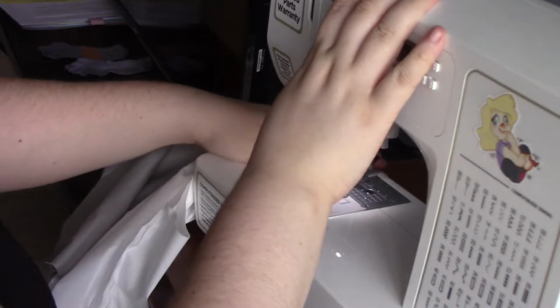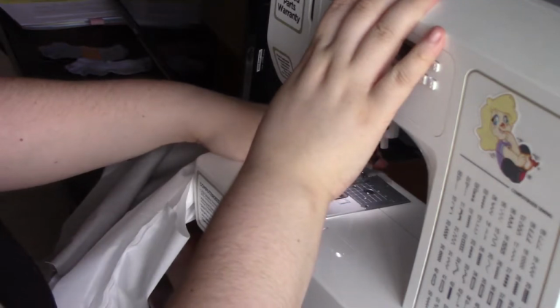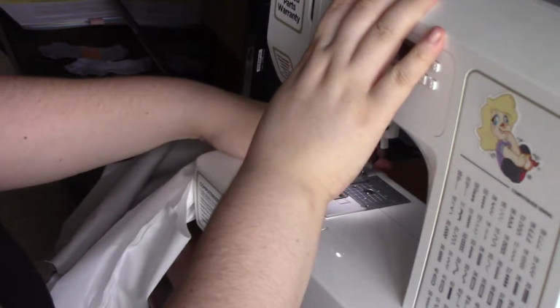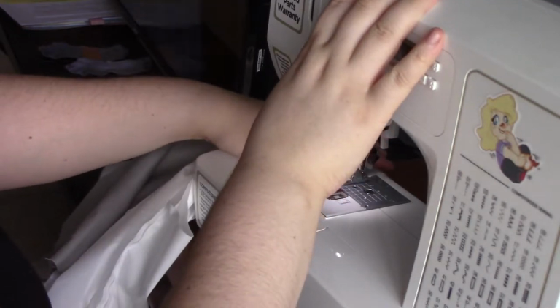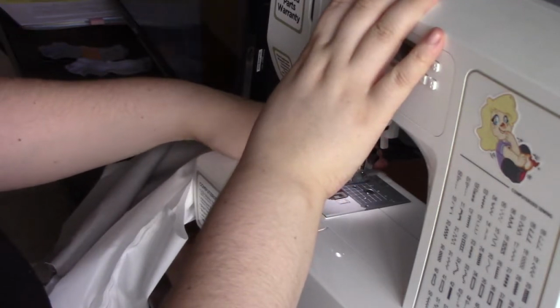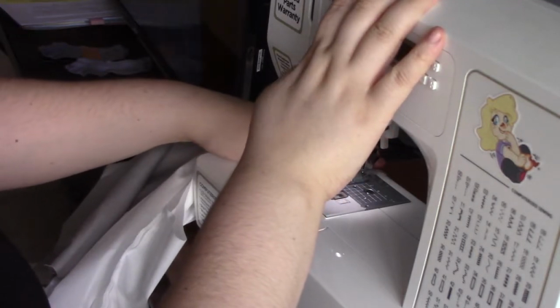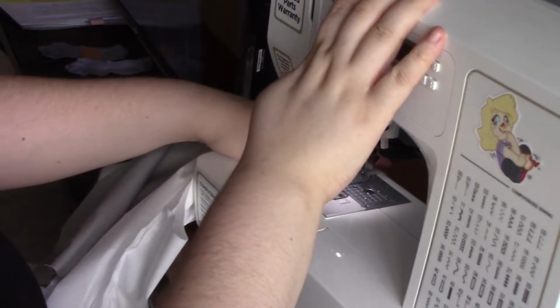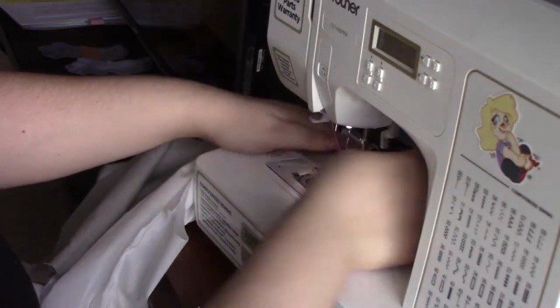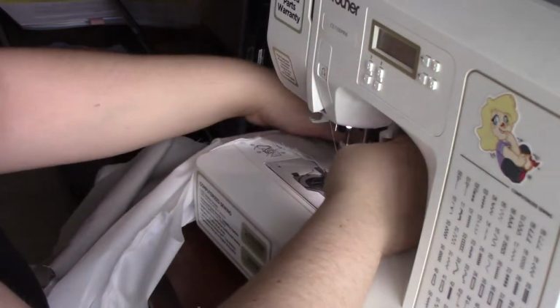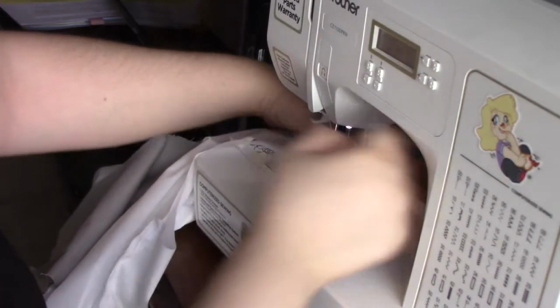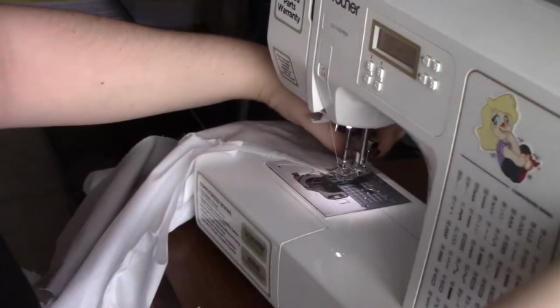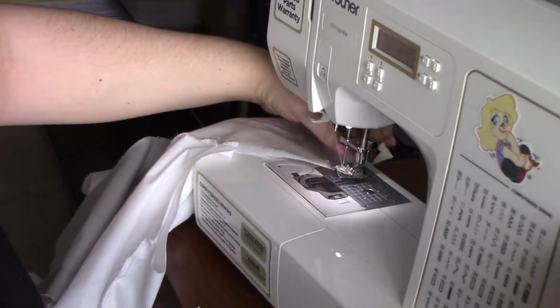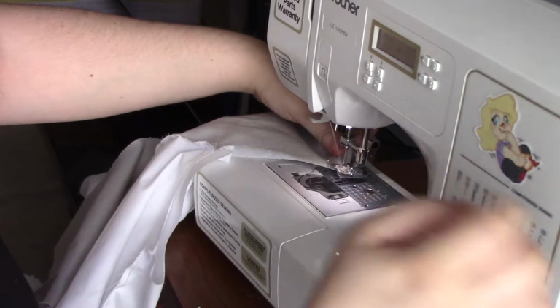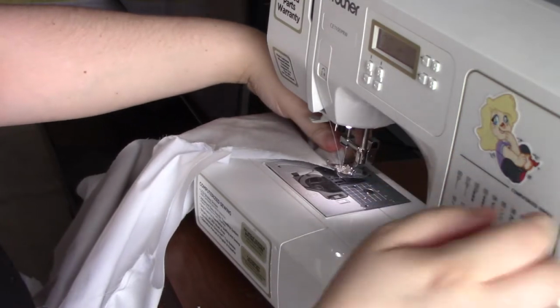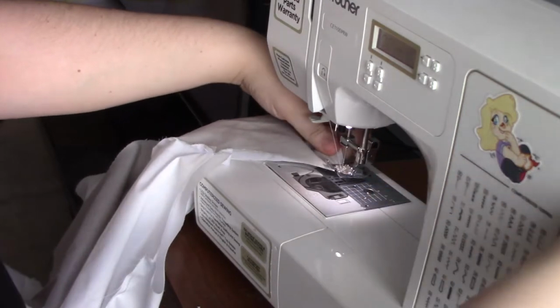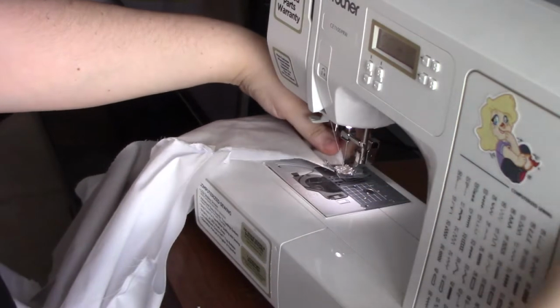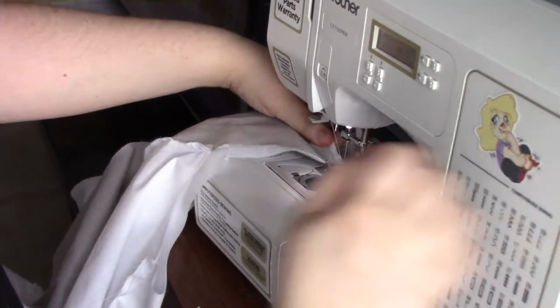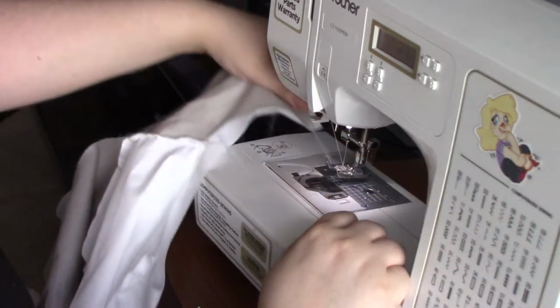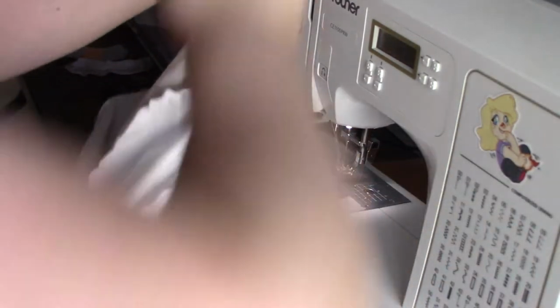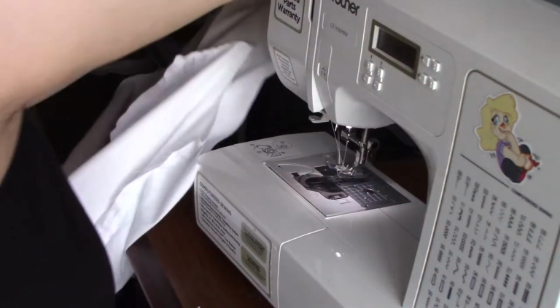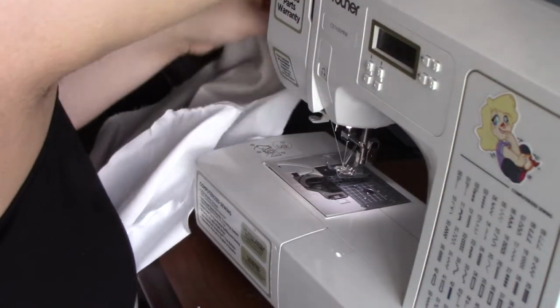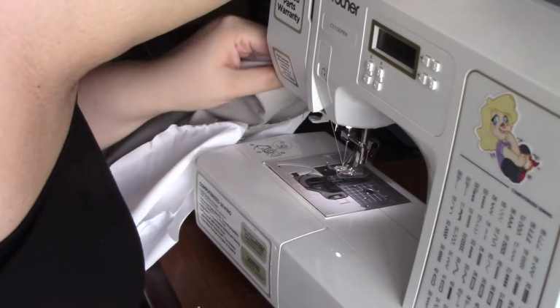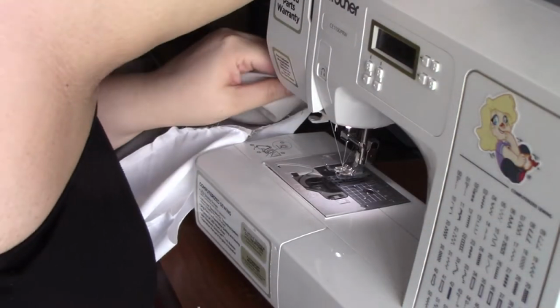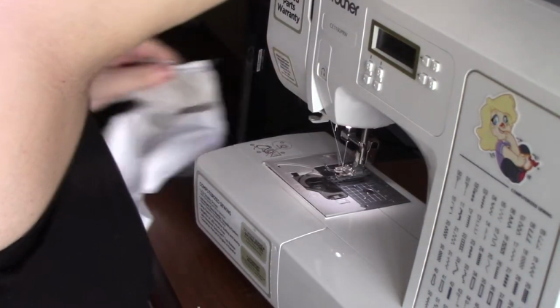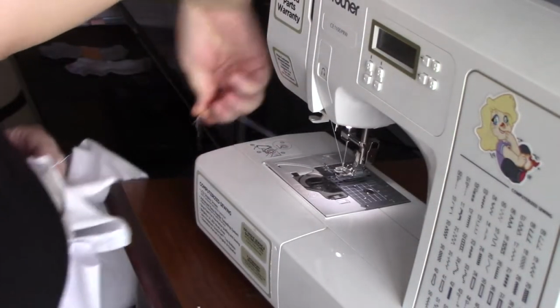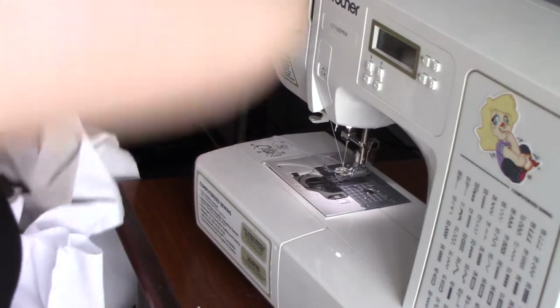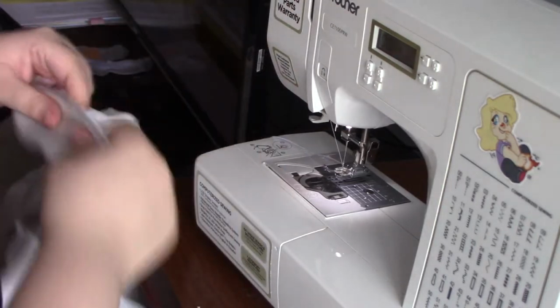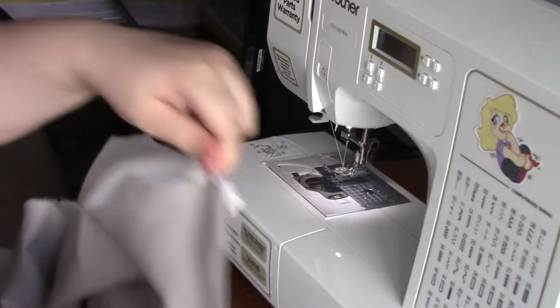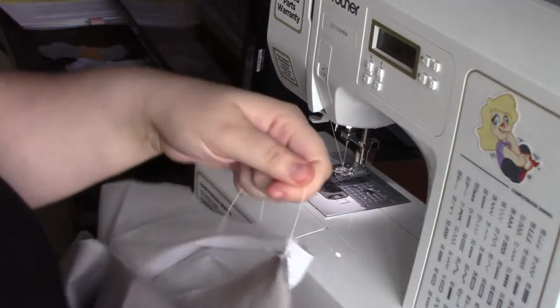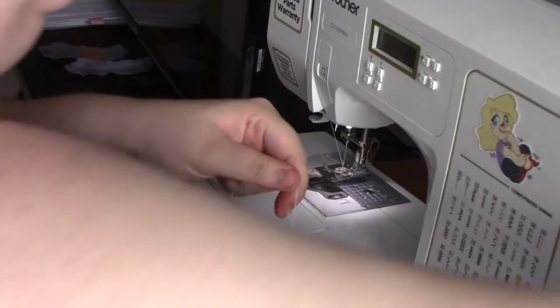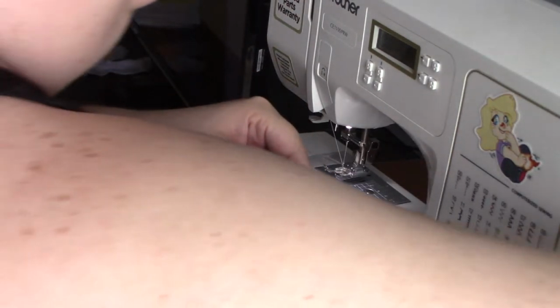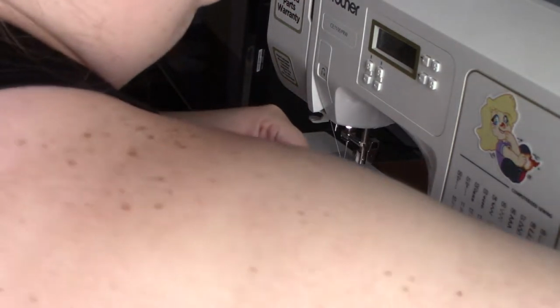I just followed the instructions of the sewing pattern and sewed everything together the way it was supposed to be. I apologize that I don't really have more detailed footage — I really thought that I did more, but apparently I did not.